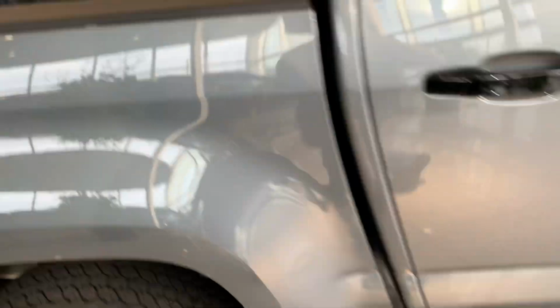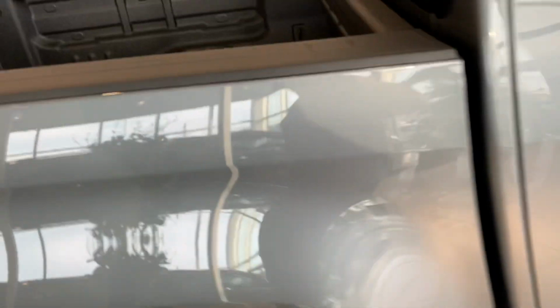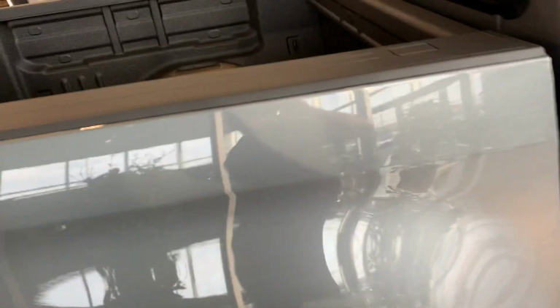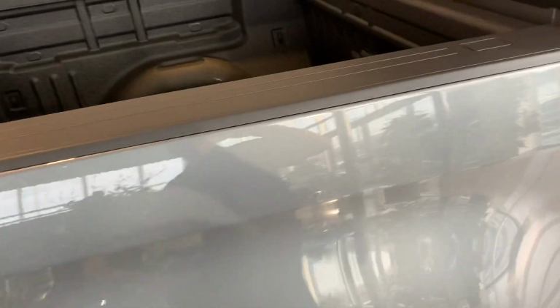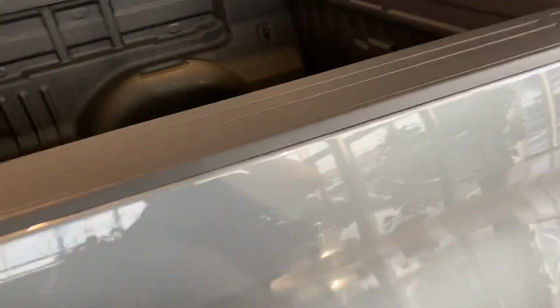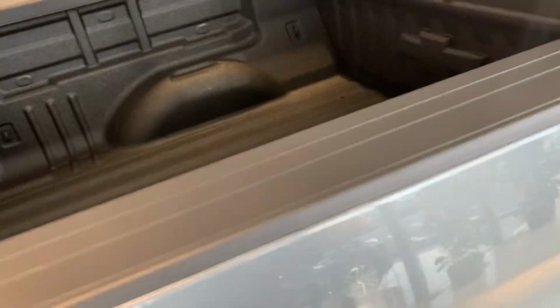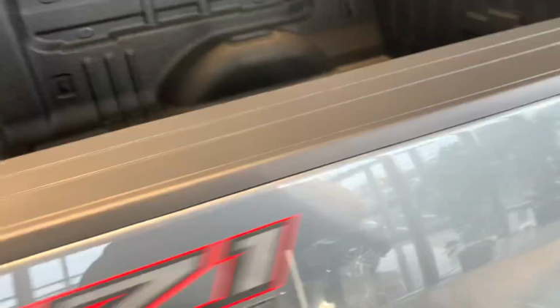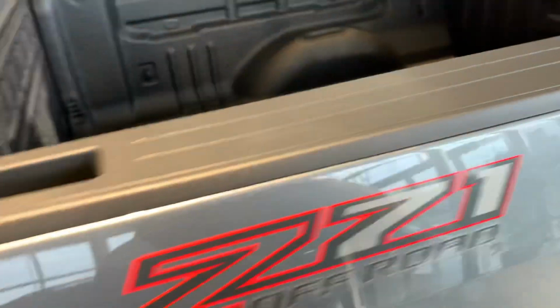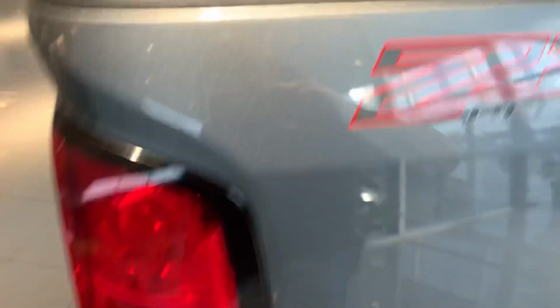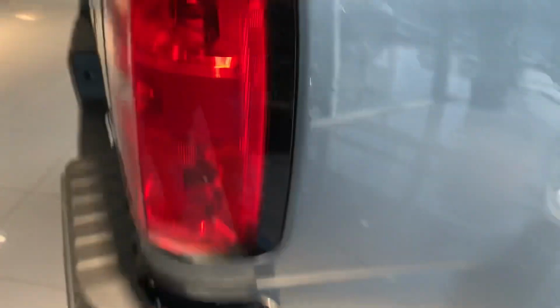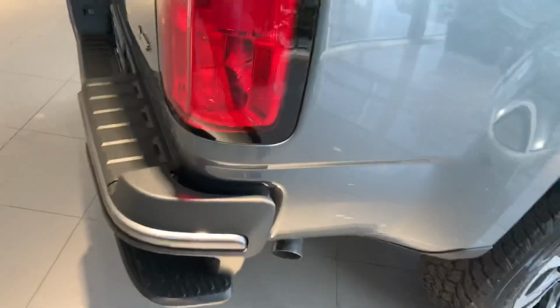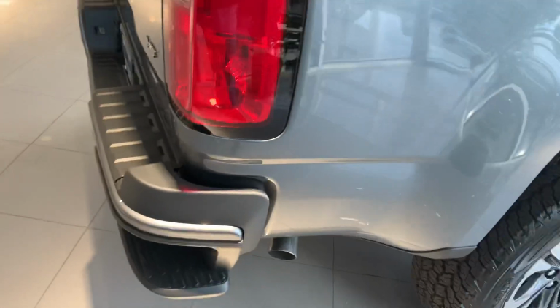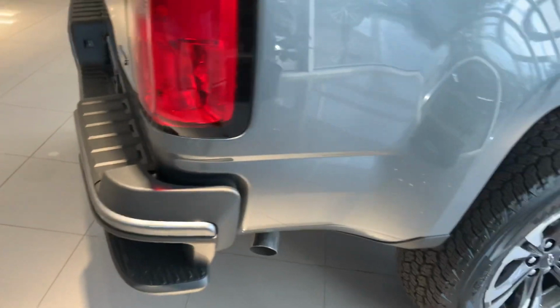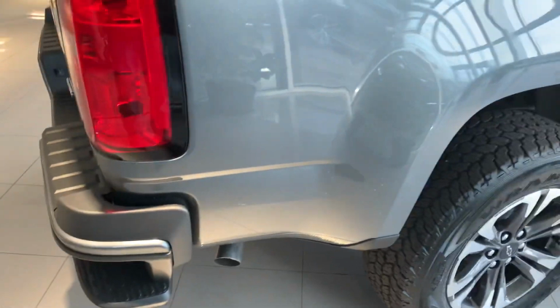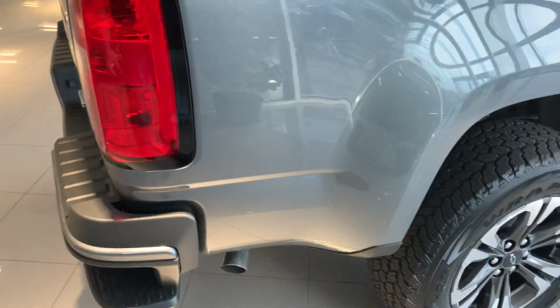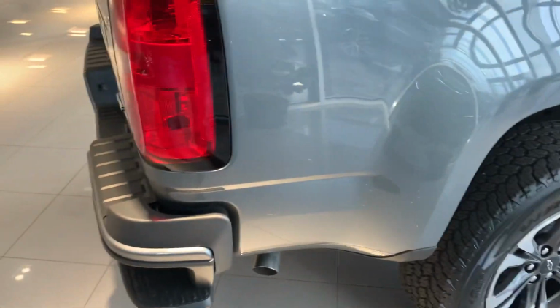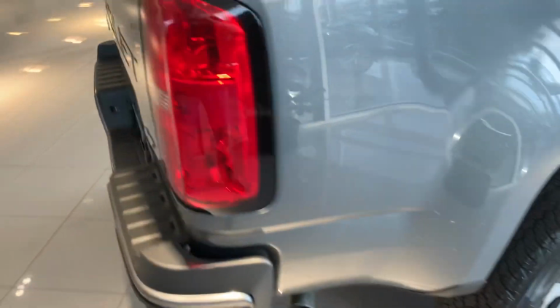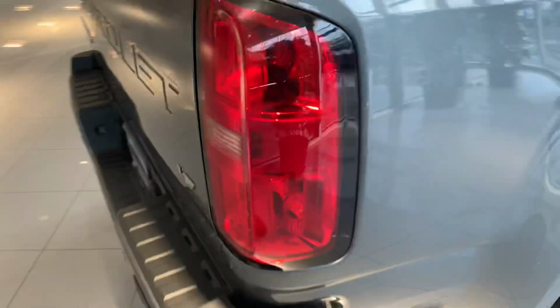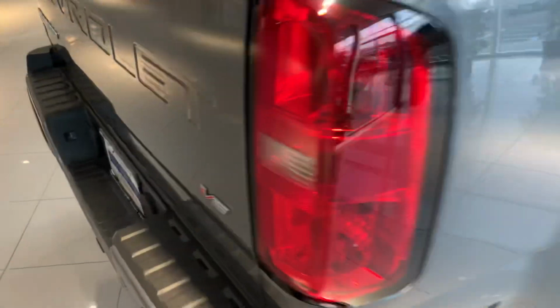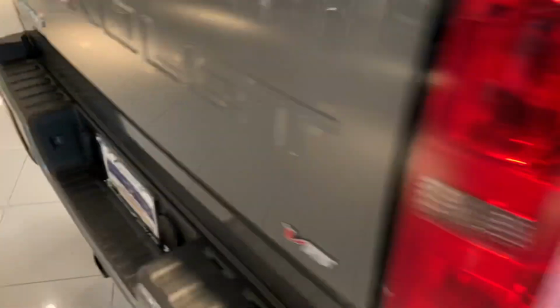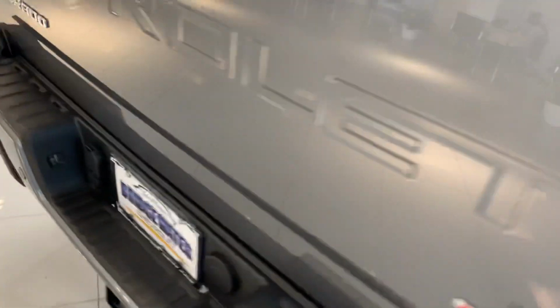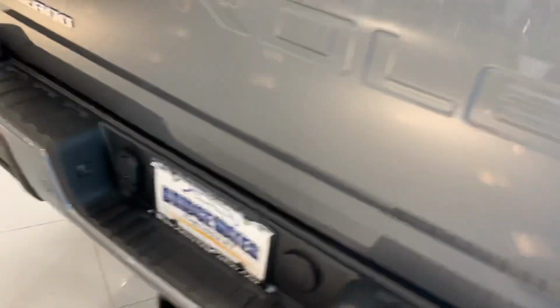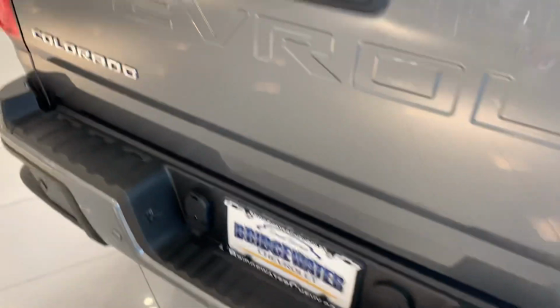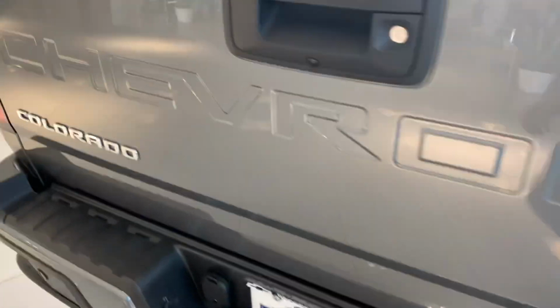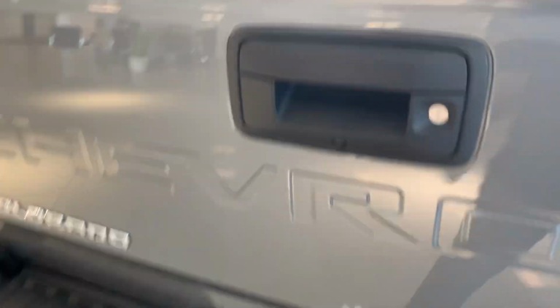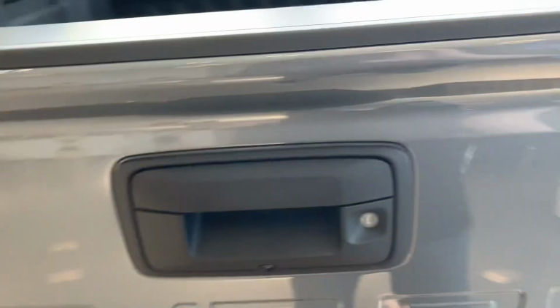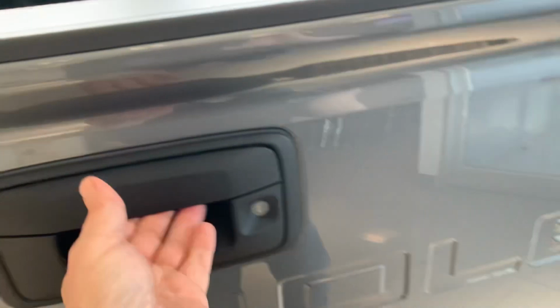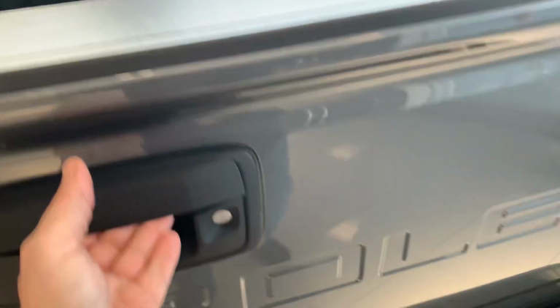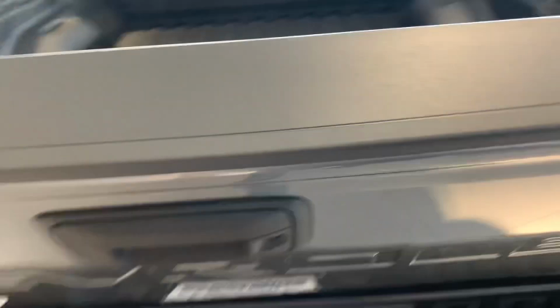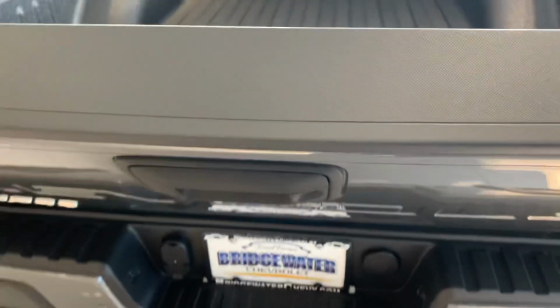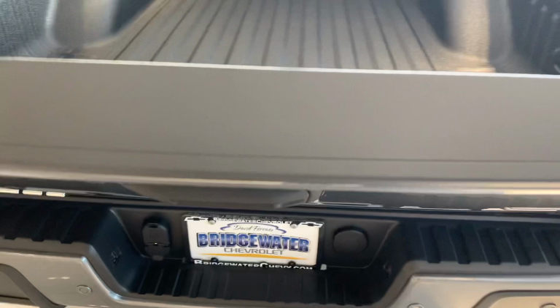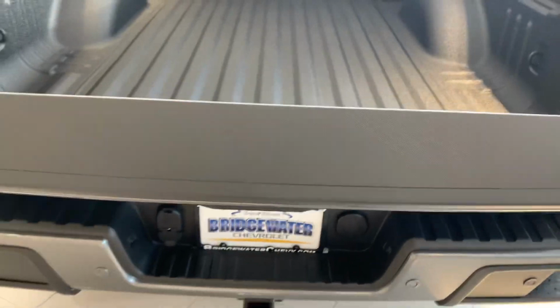Five and a half foot bed with spray-in bed liner, a step to get in and out of the bed. You got the hitch on there already, the wiring, and an easy drop tailgate.